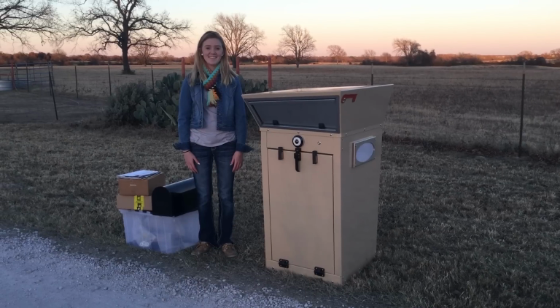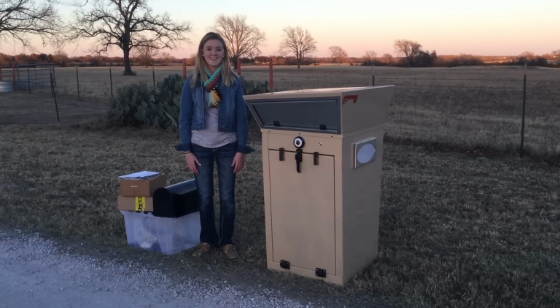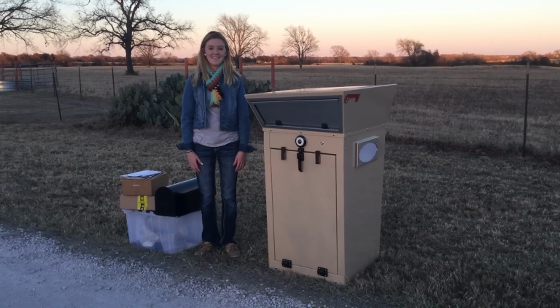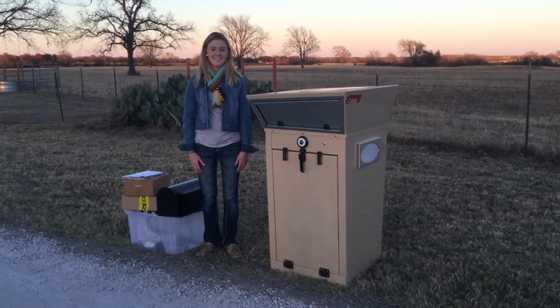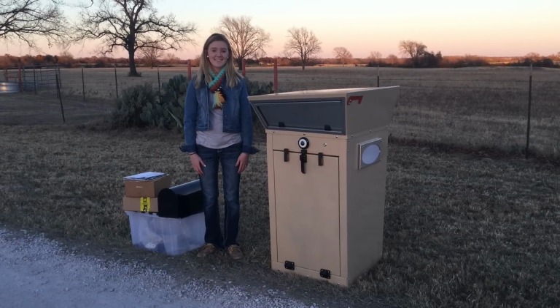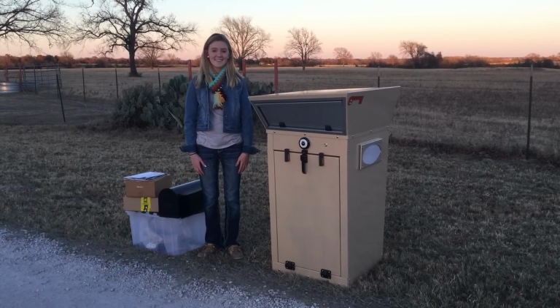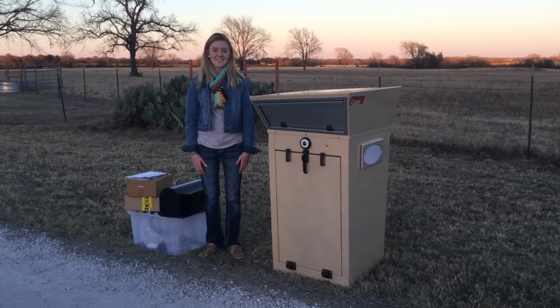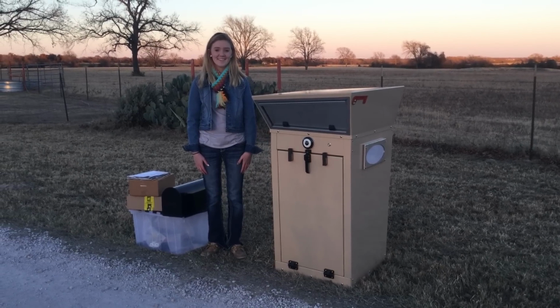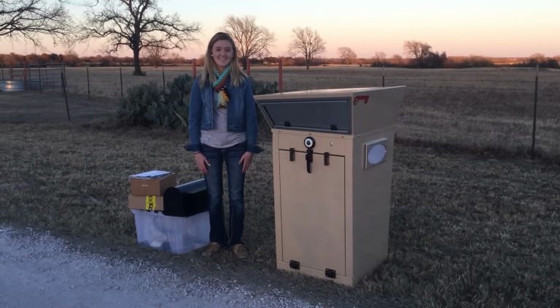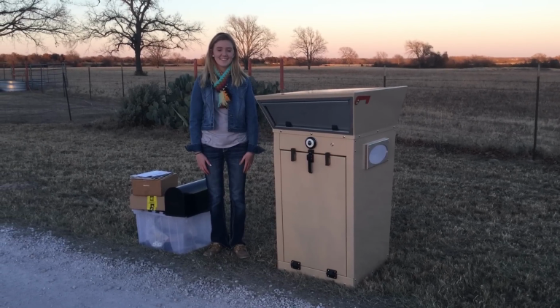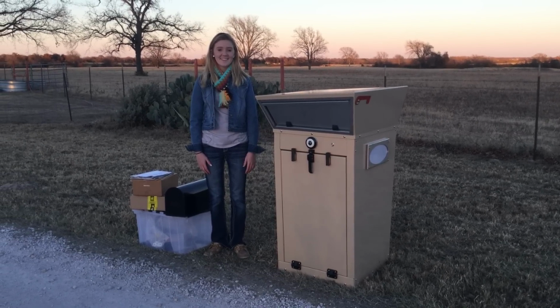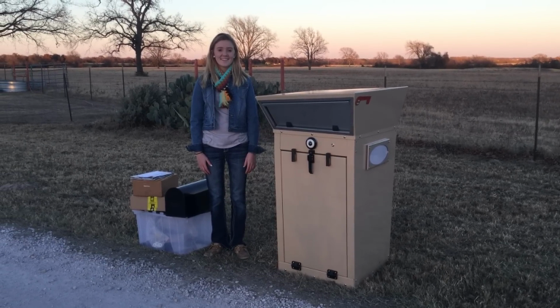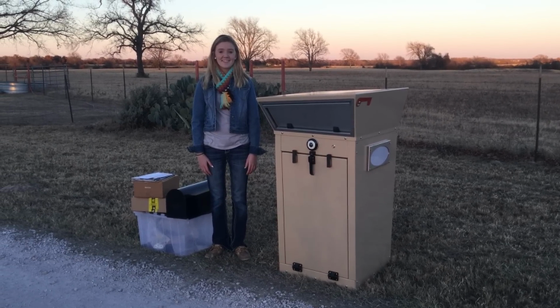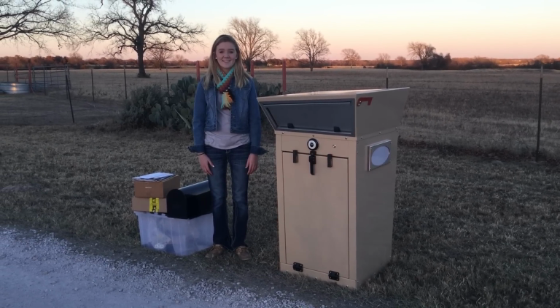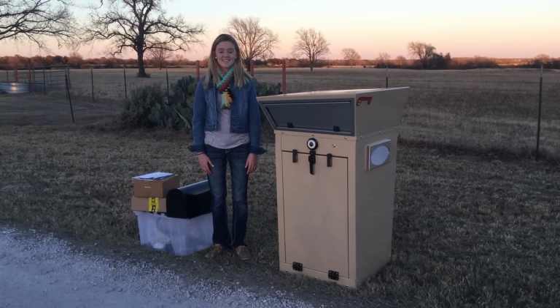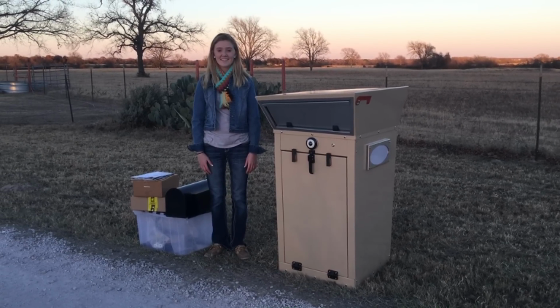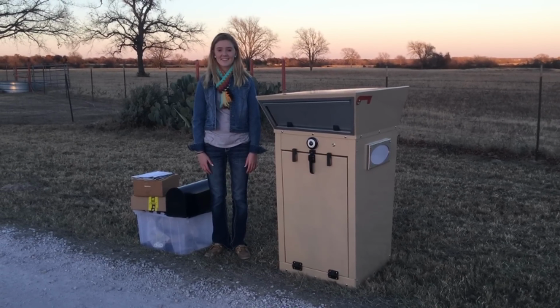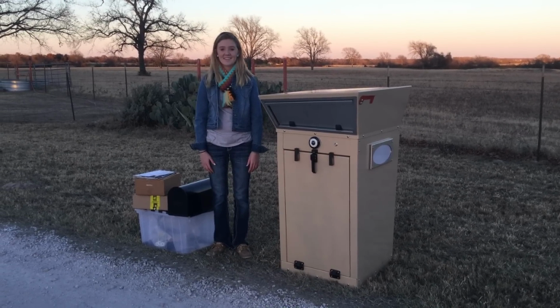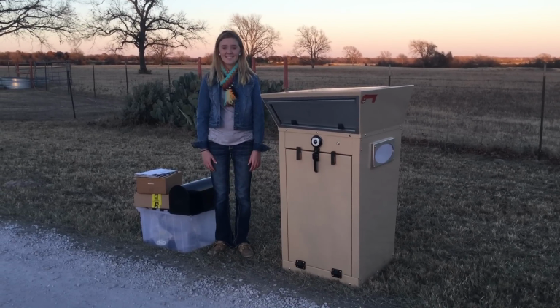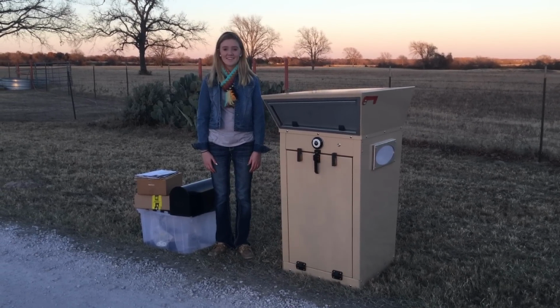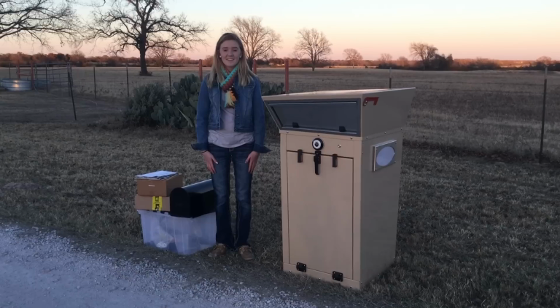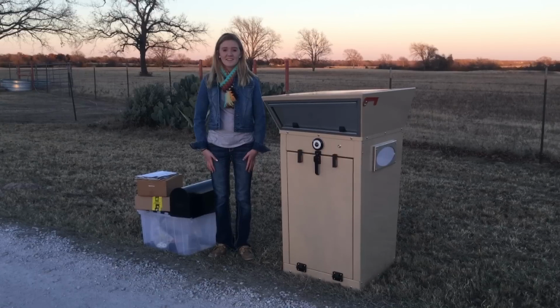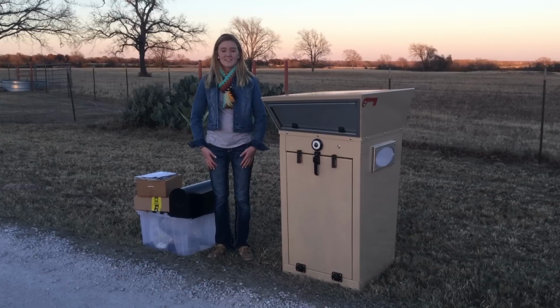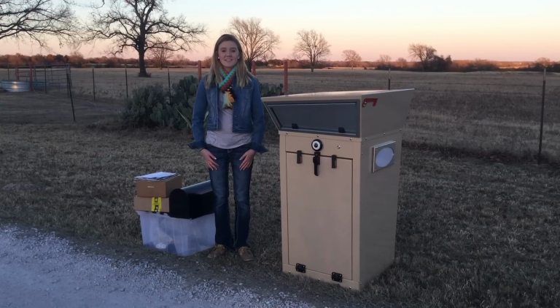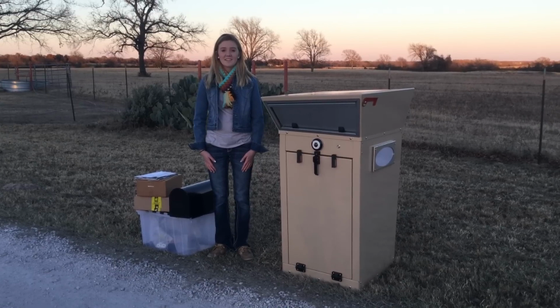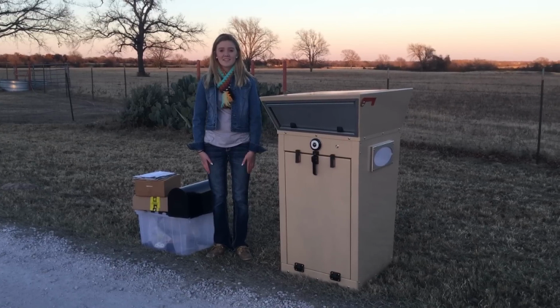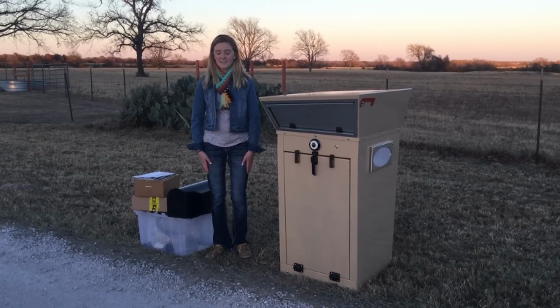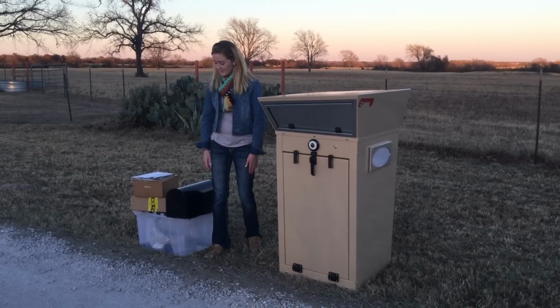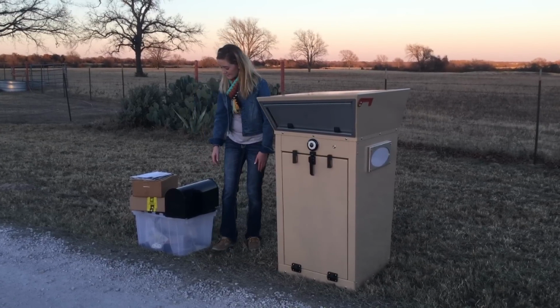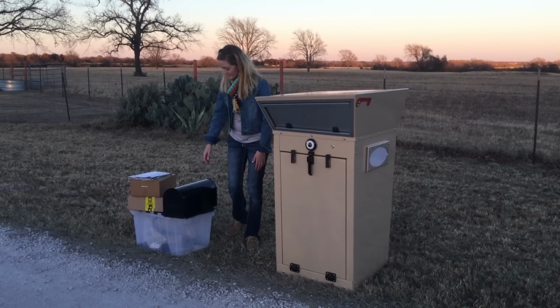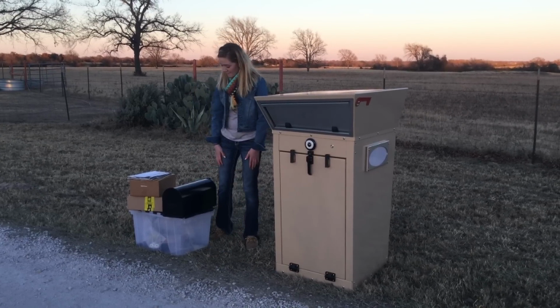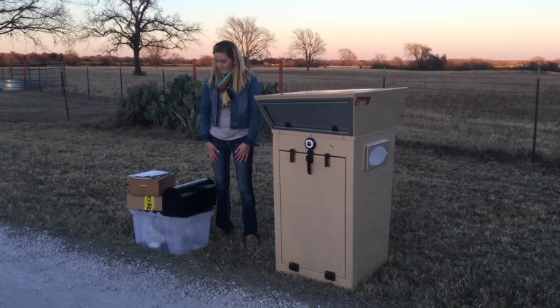Hi everyone, I'd like to introduce you to Emery. She's going to help us demonstrate today the Mailbox Sentinel. Mailbox Sentinel is our version of a mailbox that best suits a homeowner's needs today.